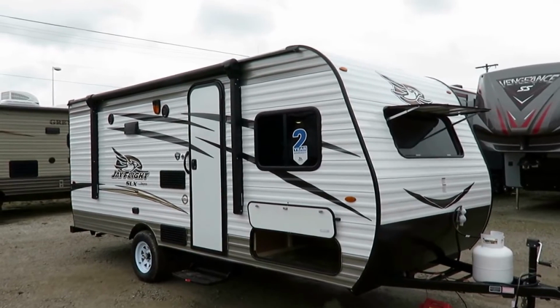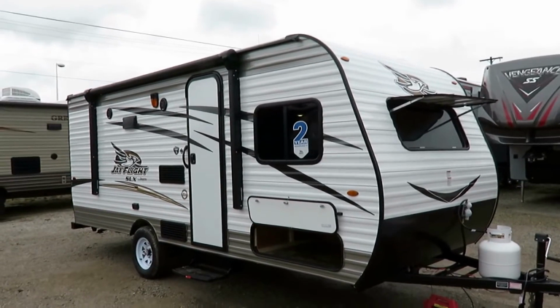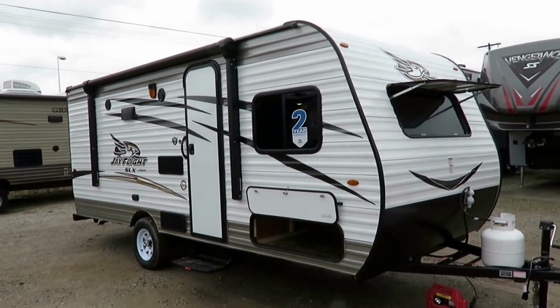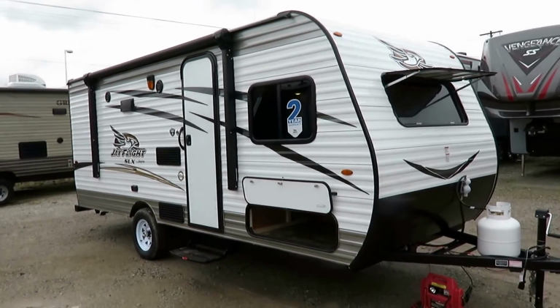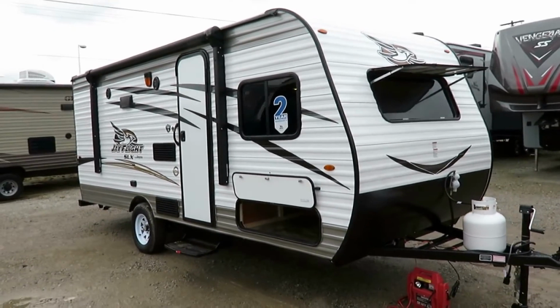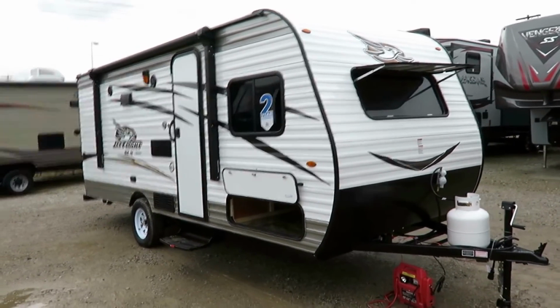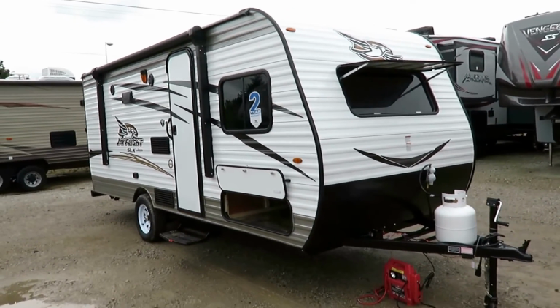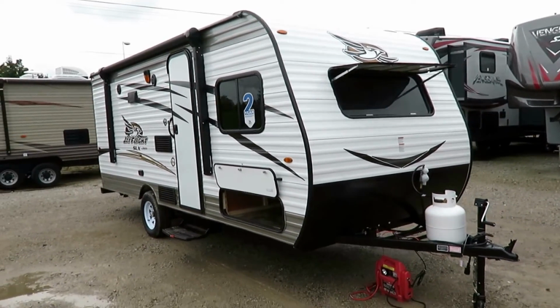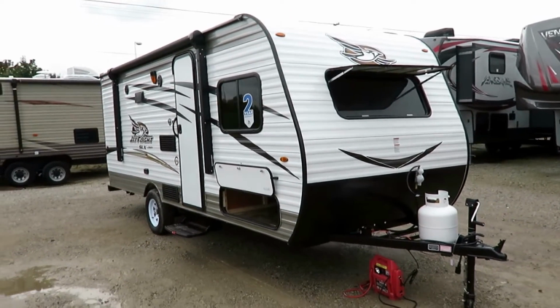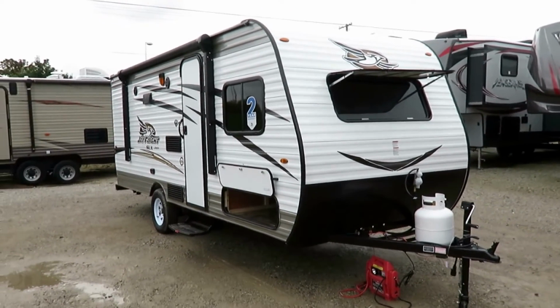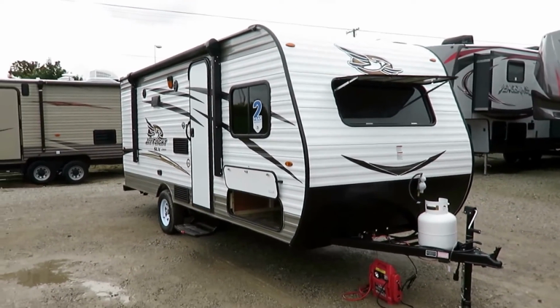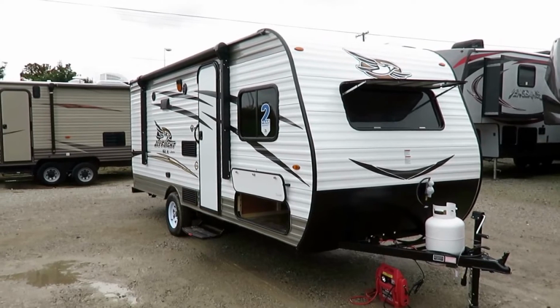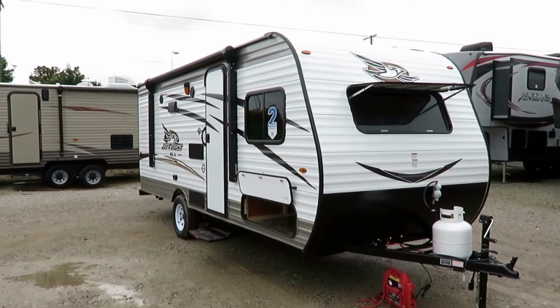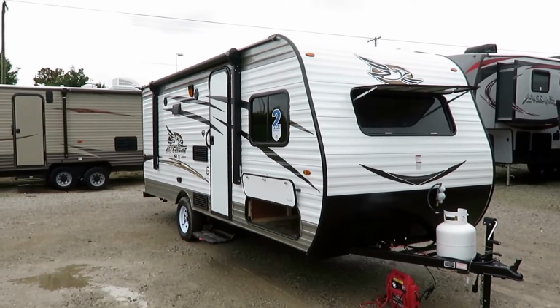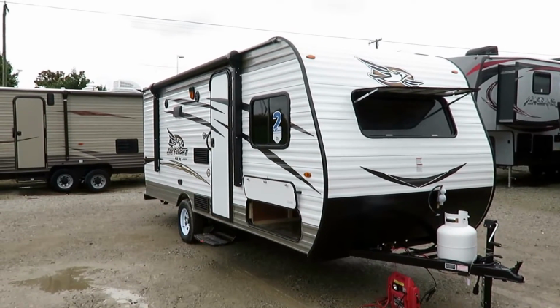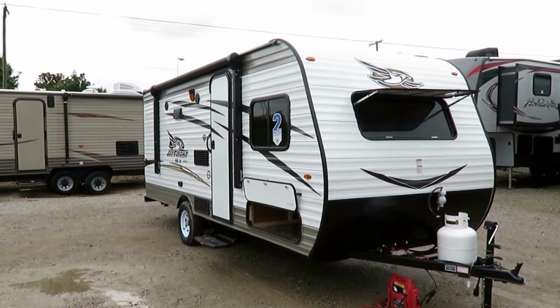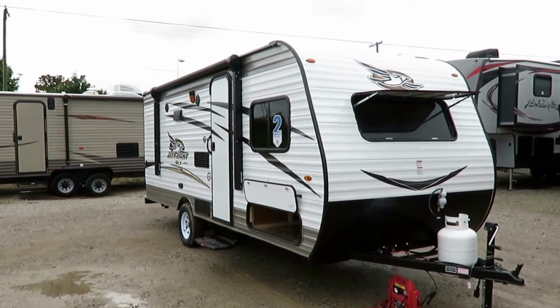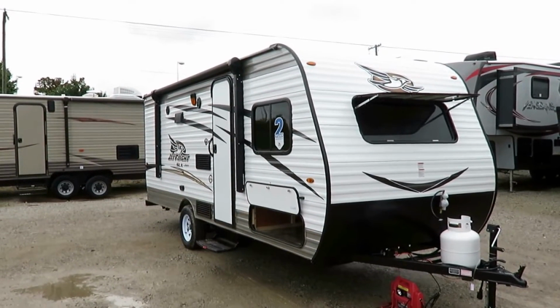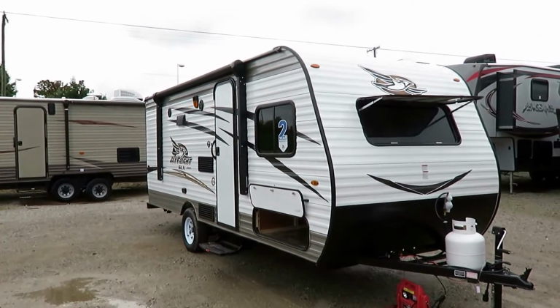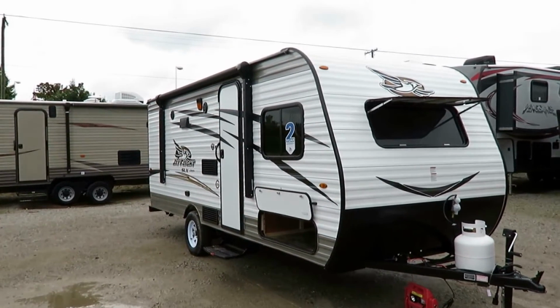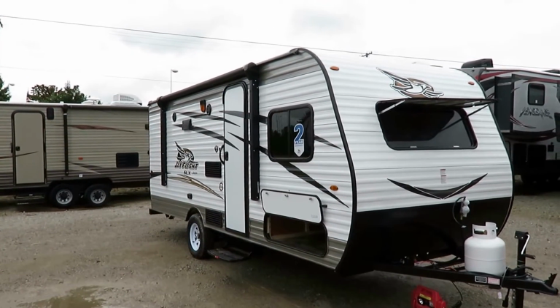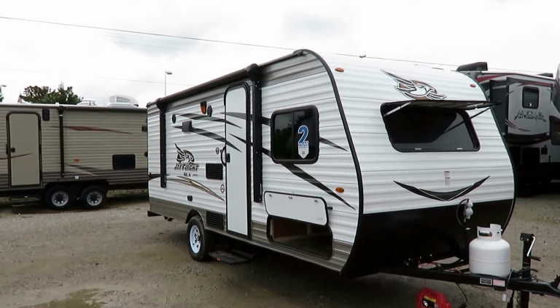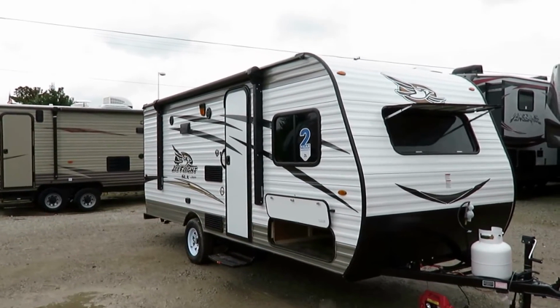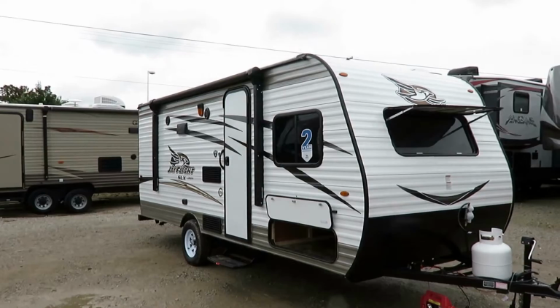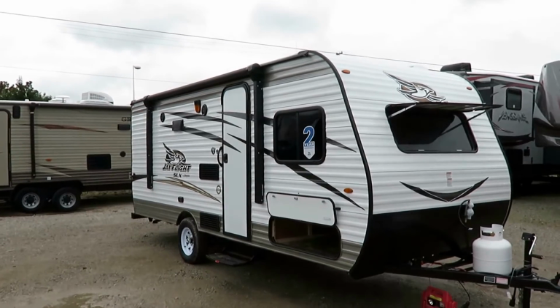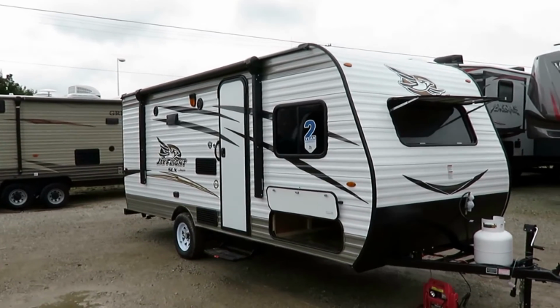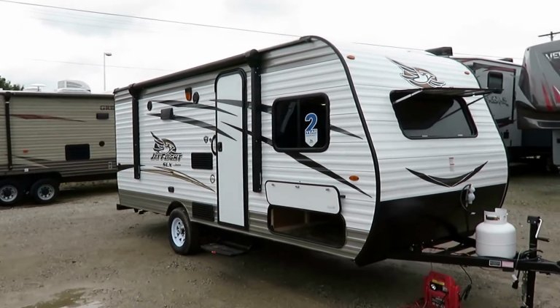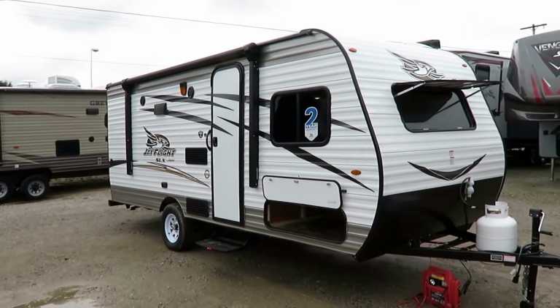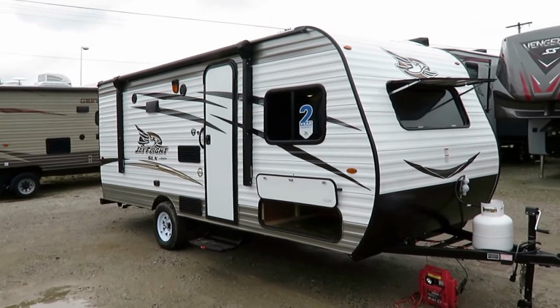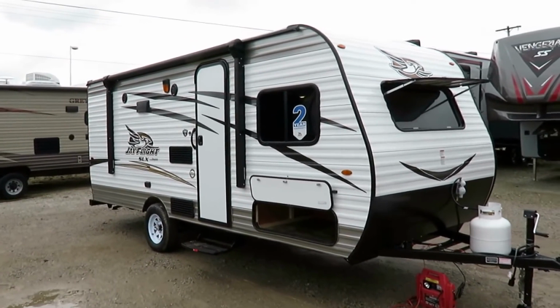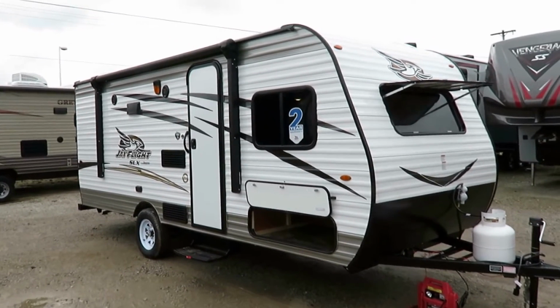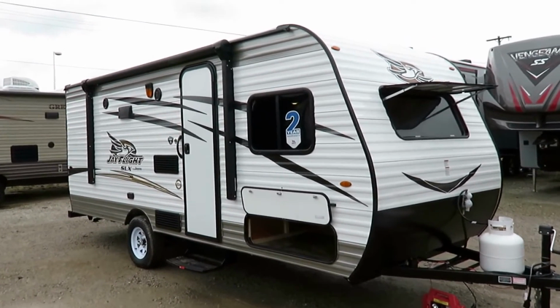First thing: warranty. This camper has twice the warranty of anything else in its class — that's huge. Jayco is willing to put twice as much of their money on the line to say that this thing is built right and going to hold together.